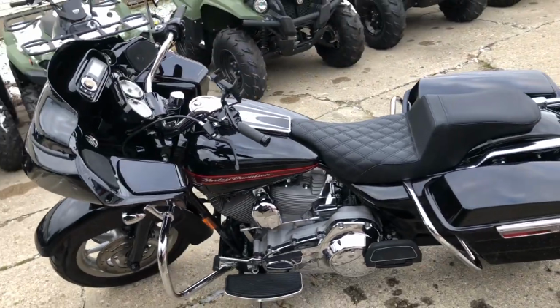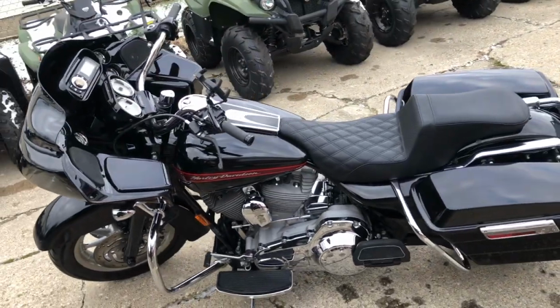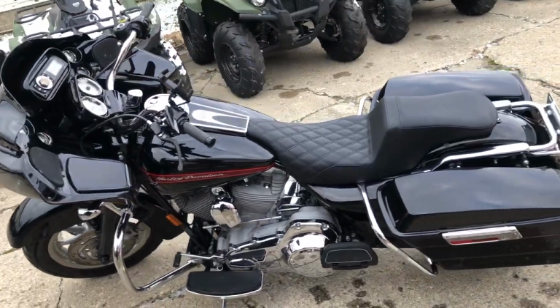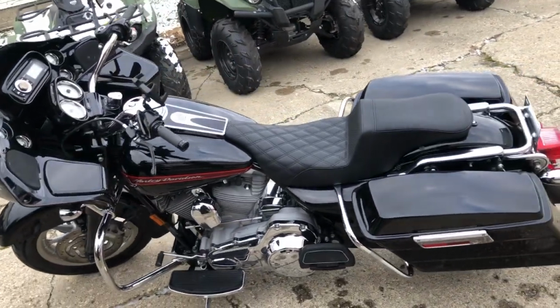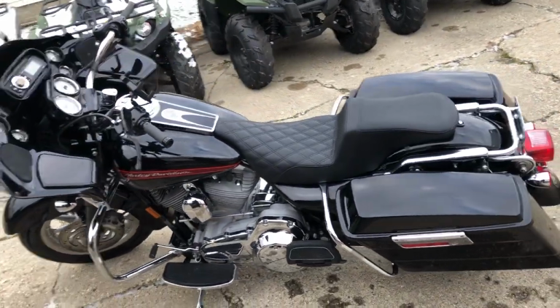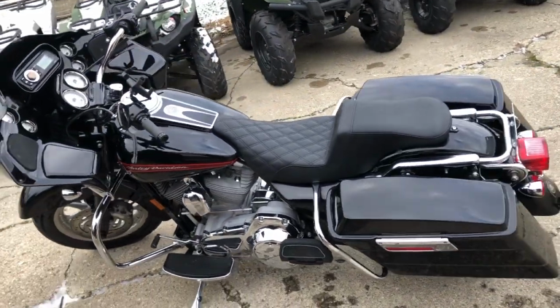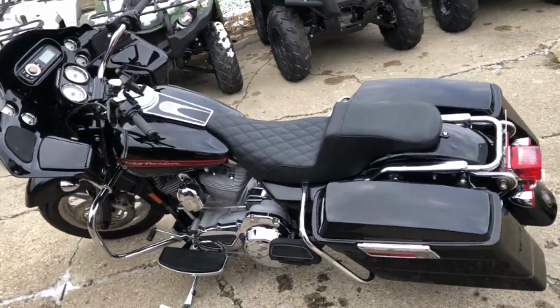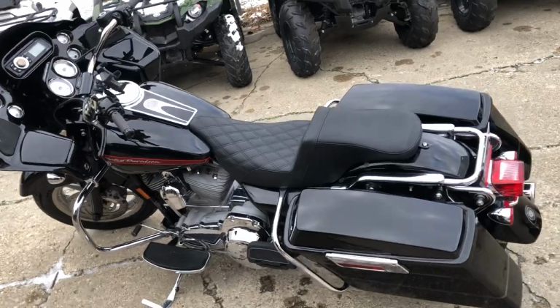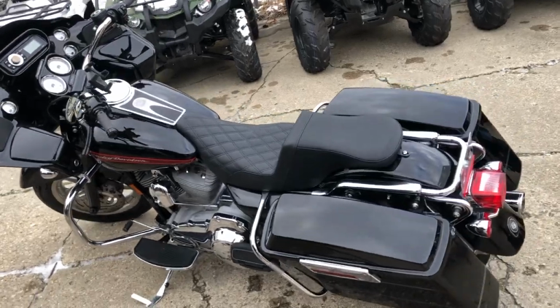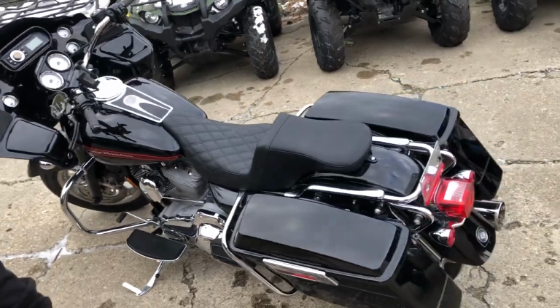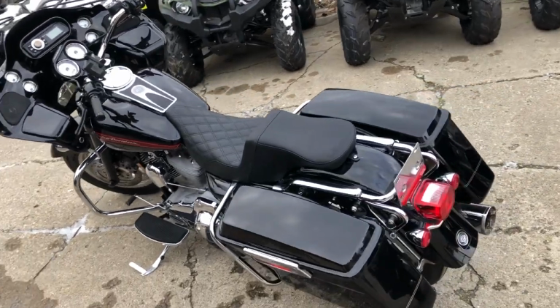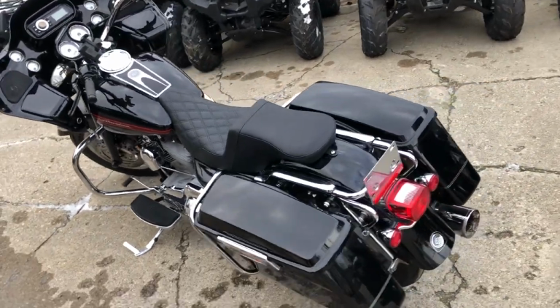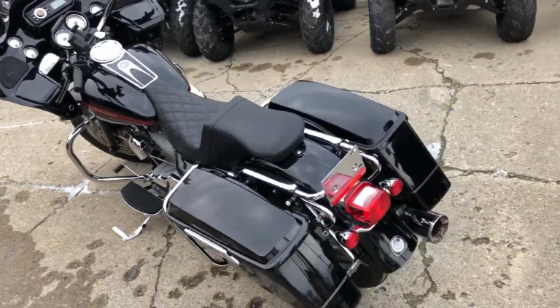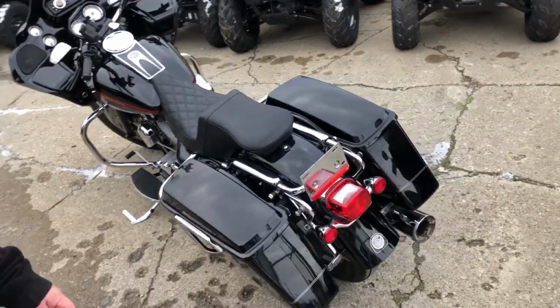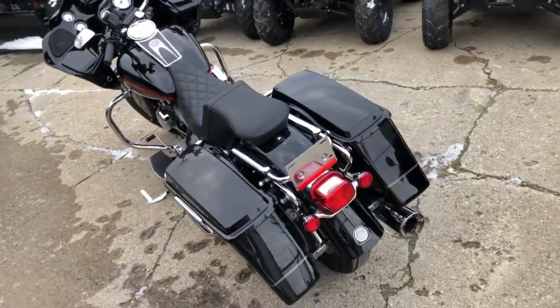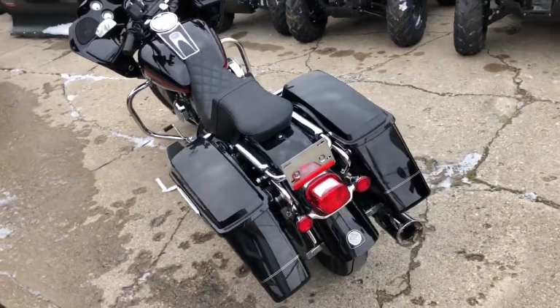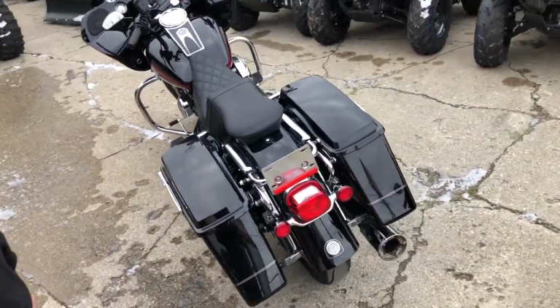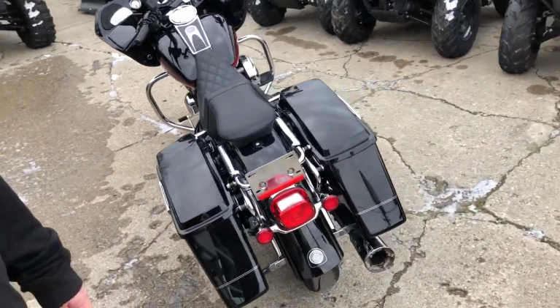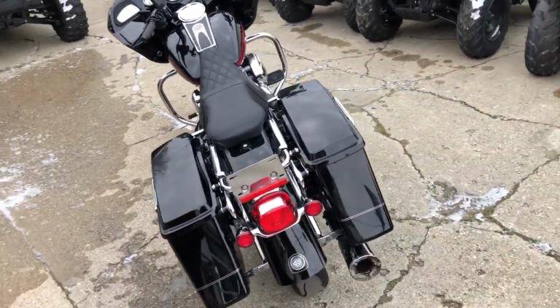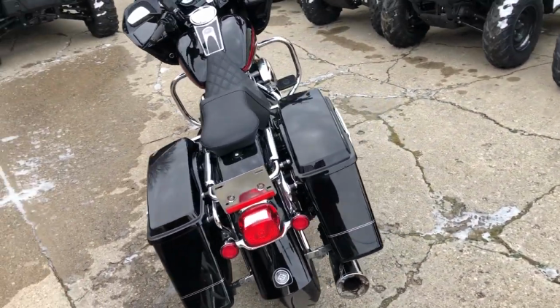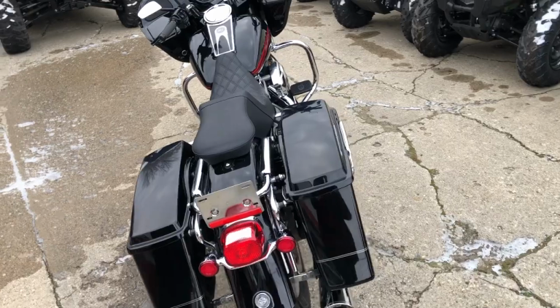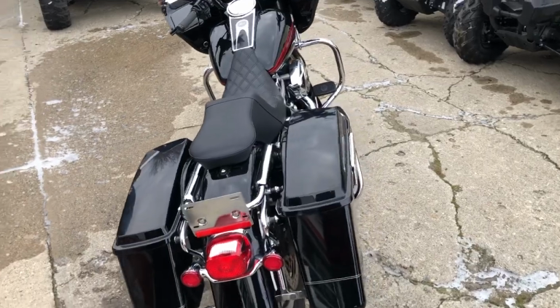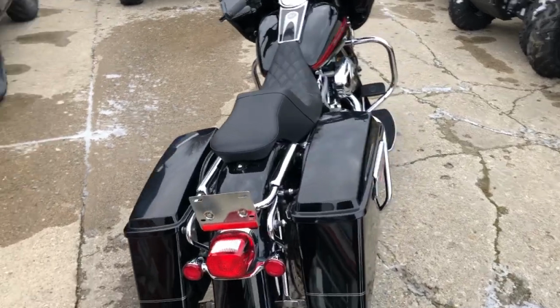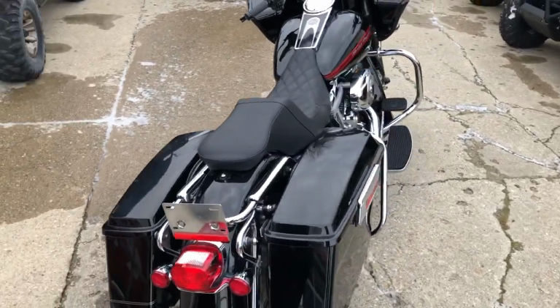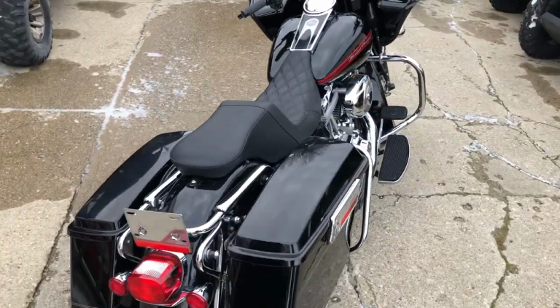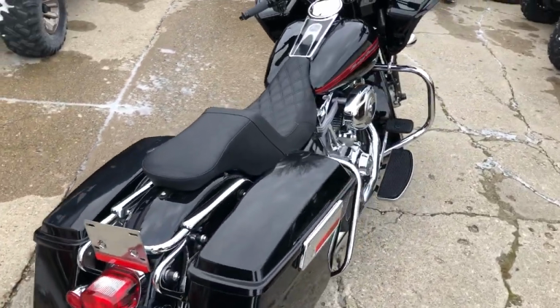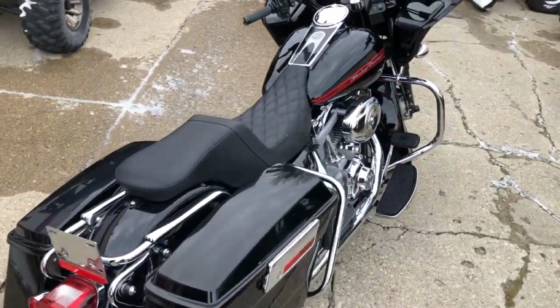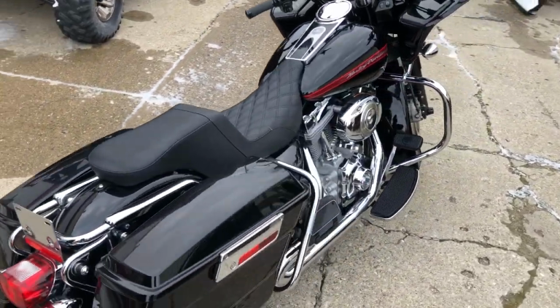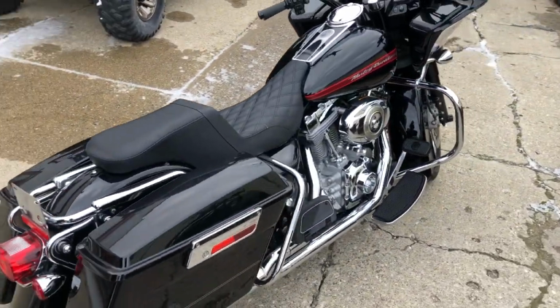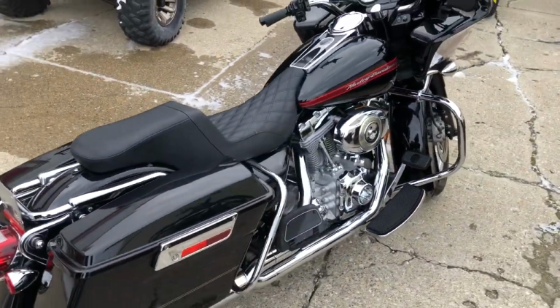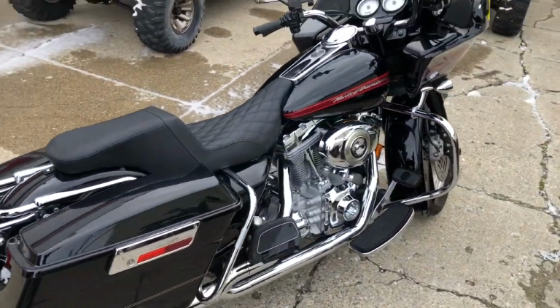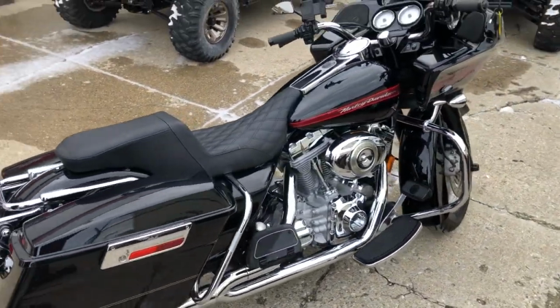It's a '07. $8,499 guys, don't miss this one. Nice clean bike, ready to hit the road. Give us a call, we'll get it done. 810-648-9500.